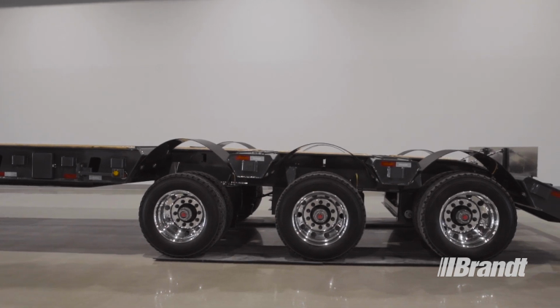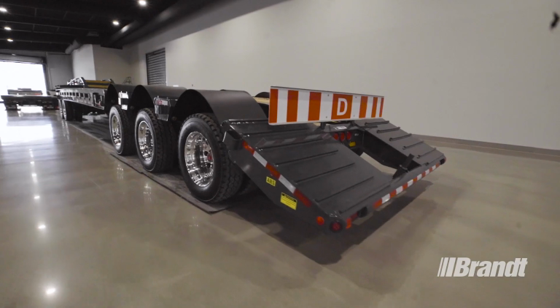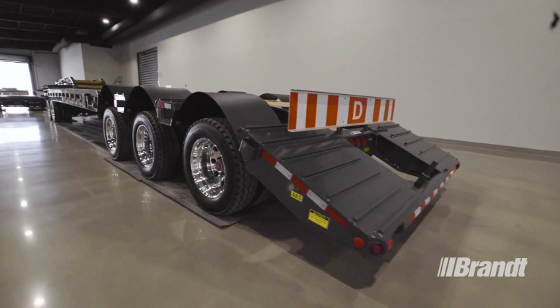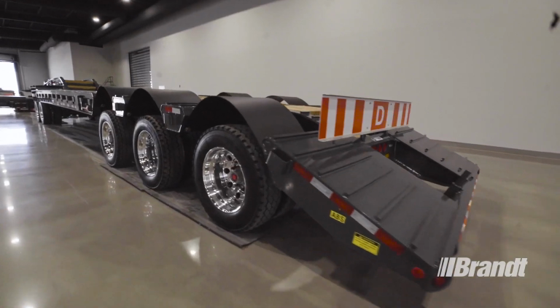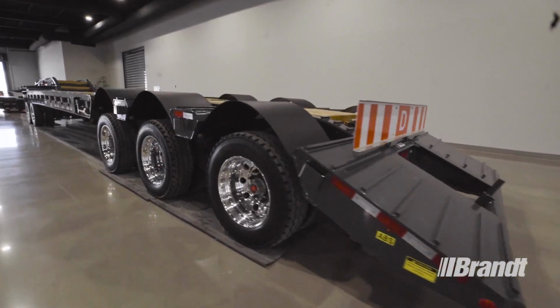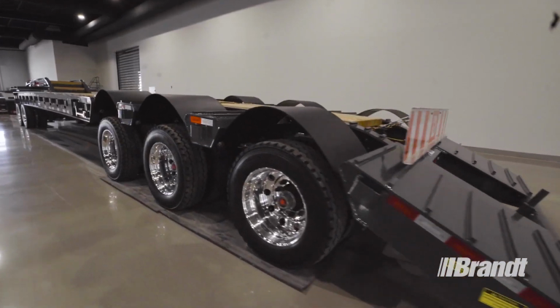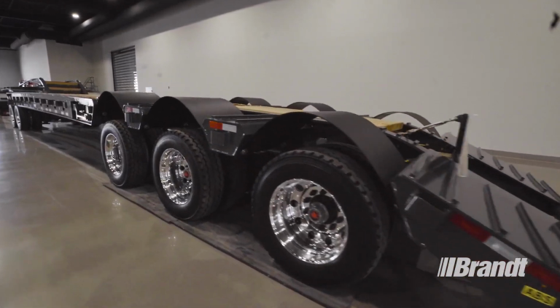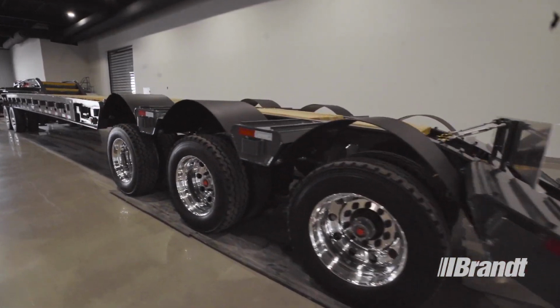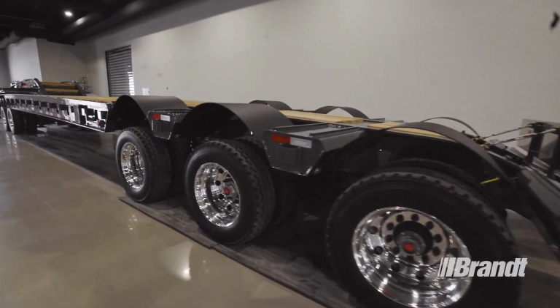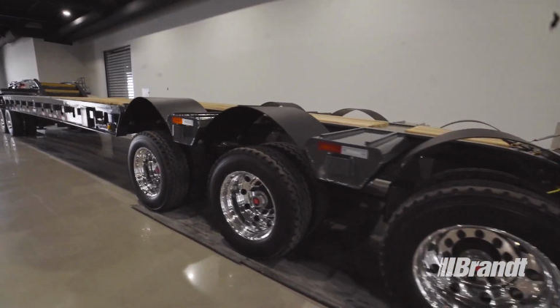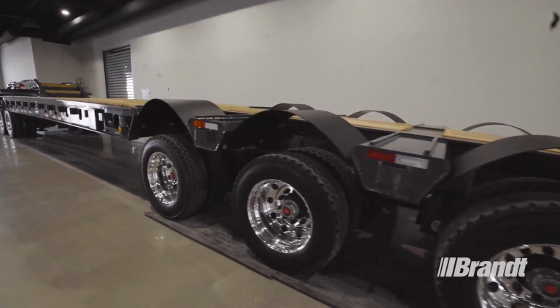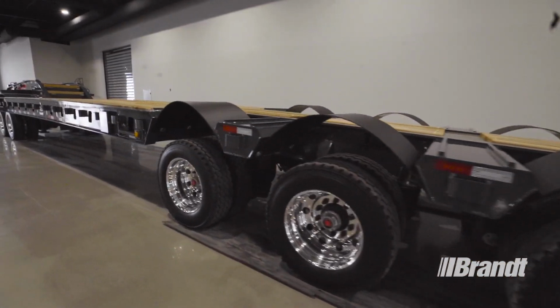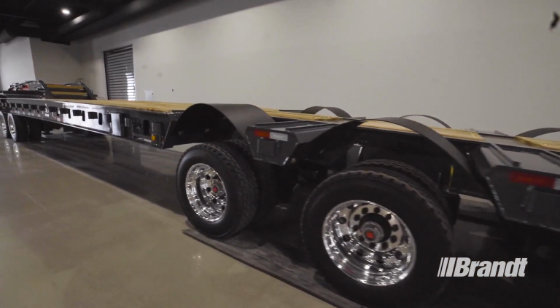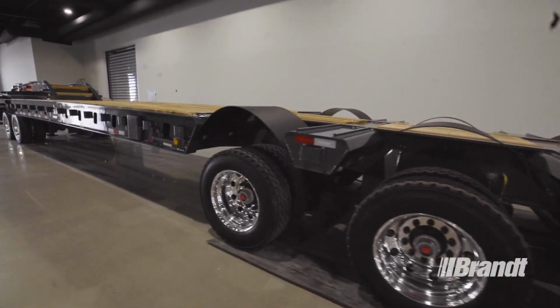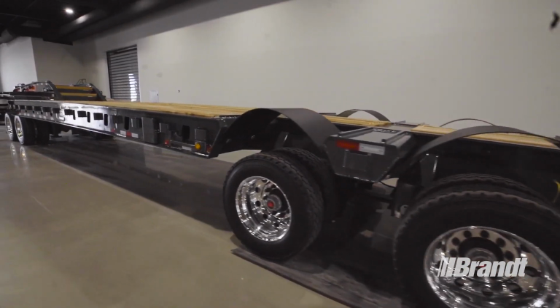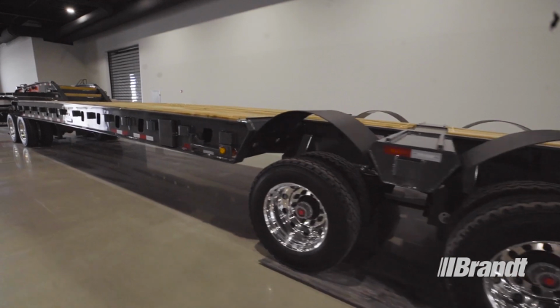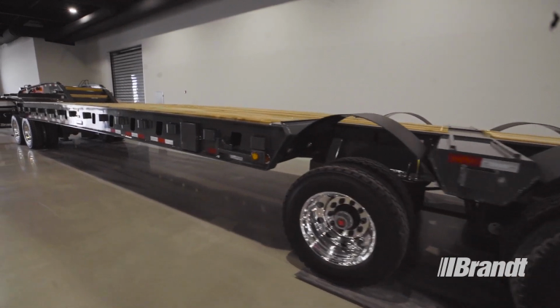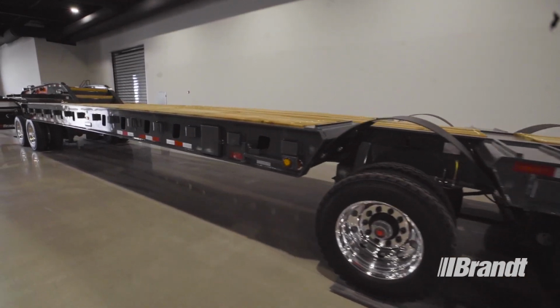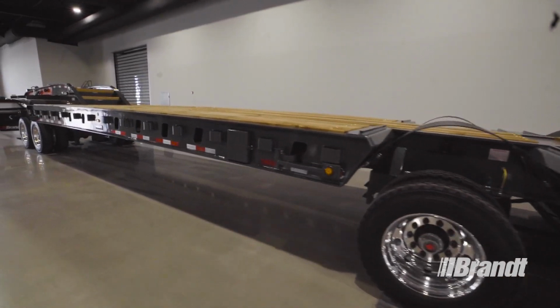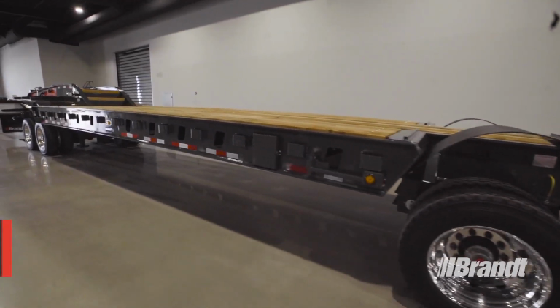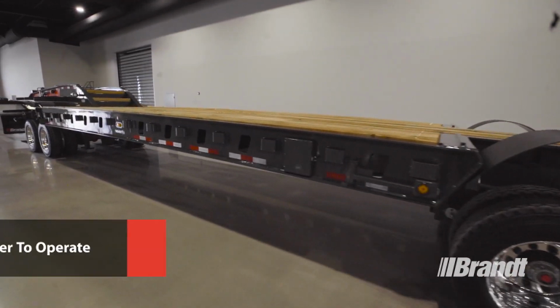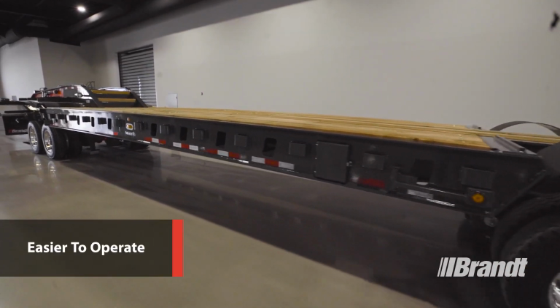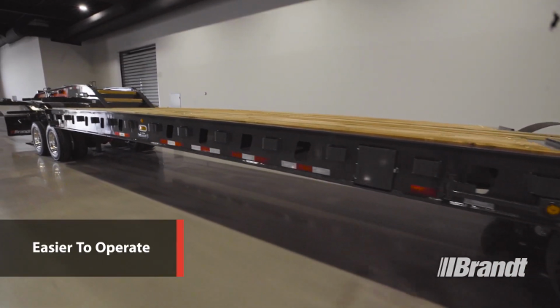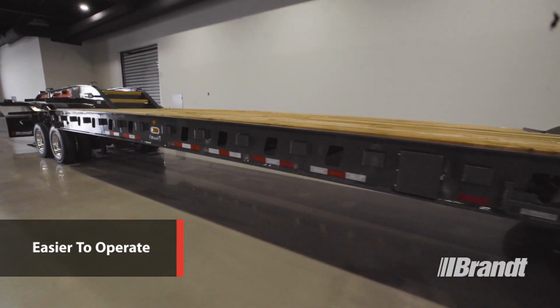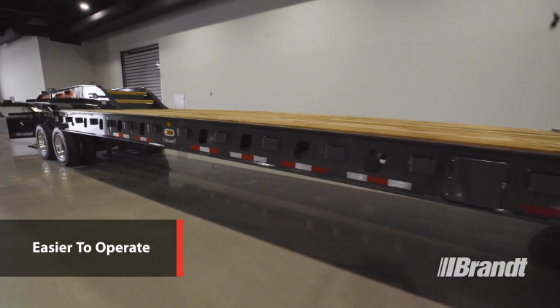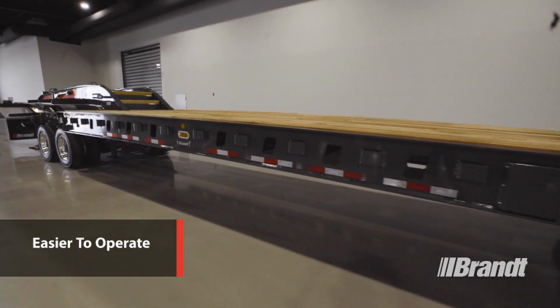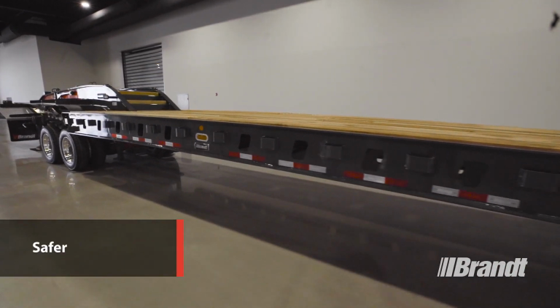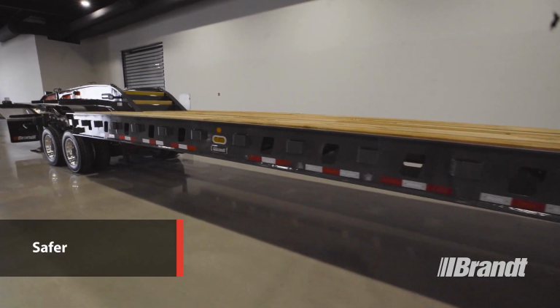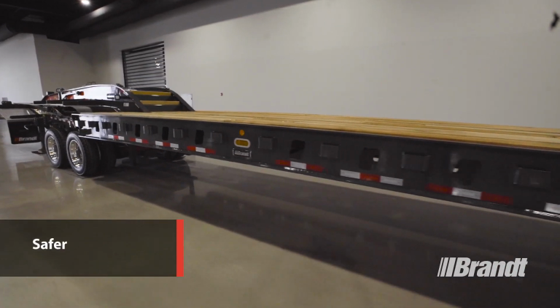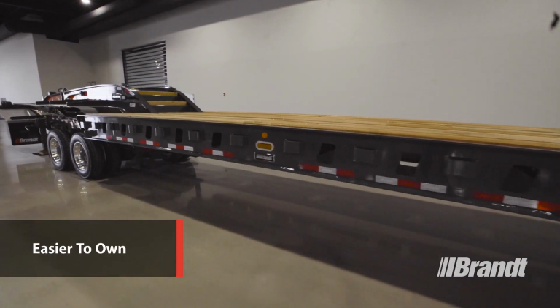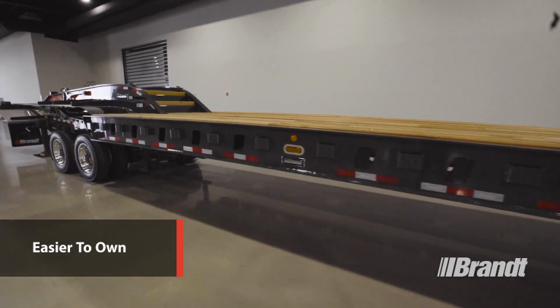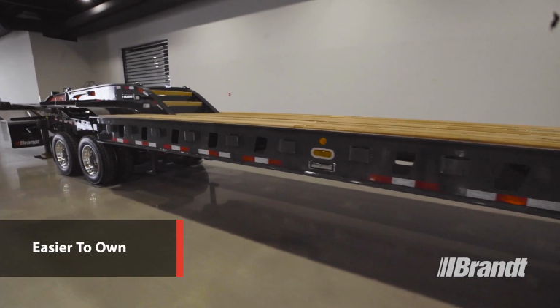In this top-to-bottom overview, we'll be looking at the unique features that set the G550 trailer apart from the competition and make it easier to operate, safer, and easier to own.